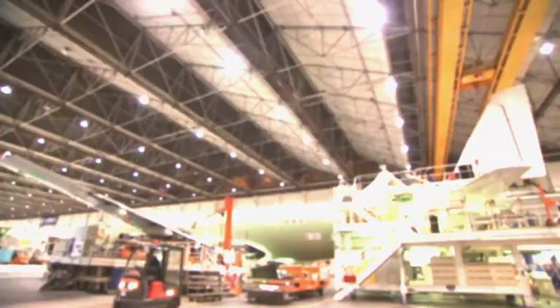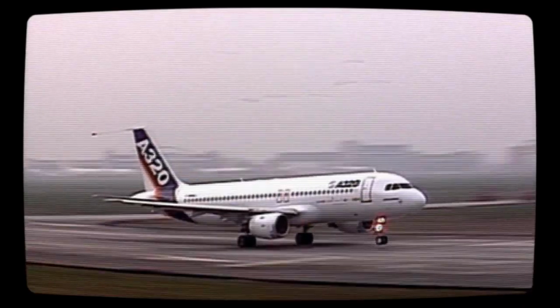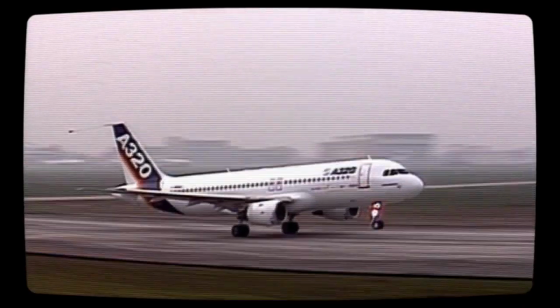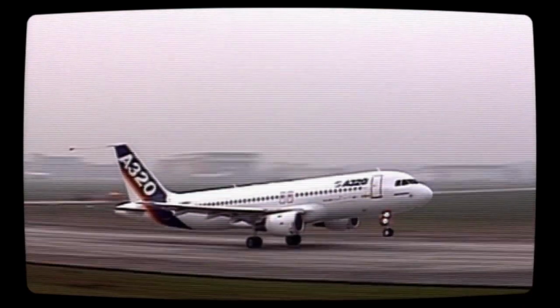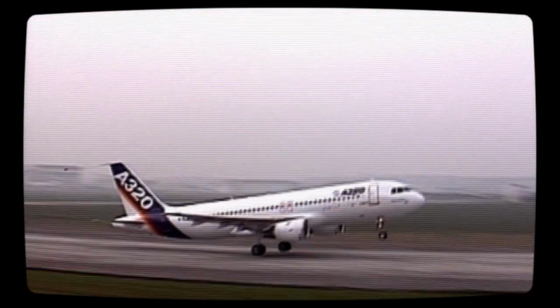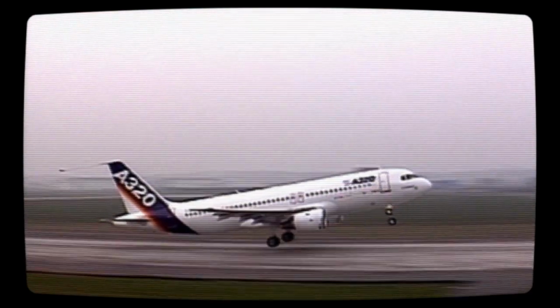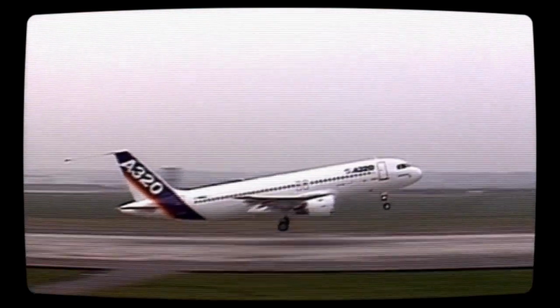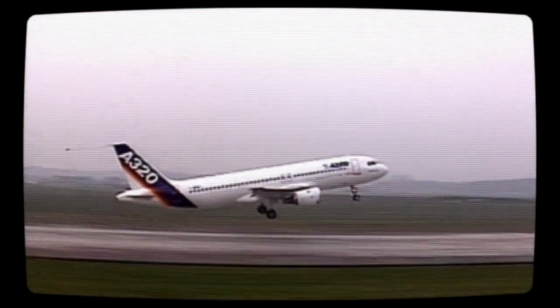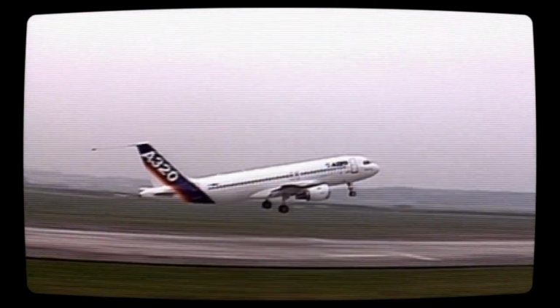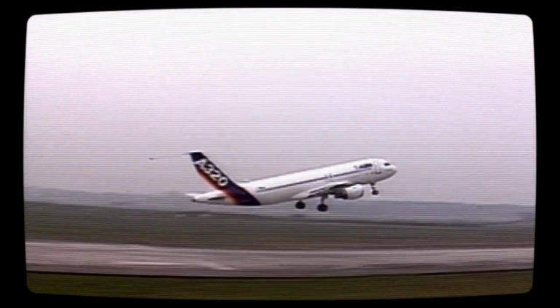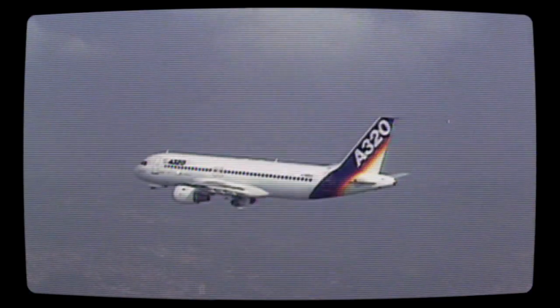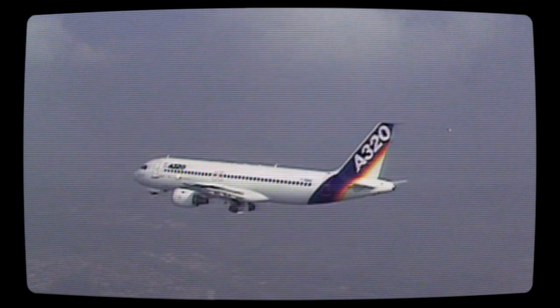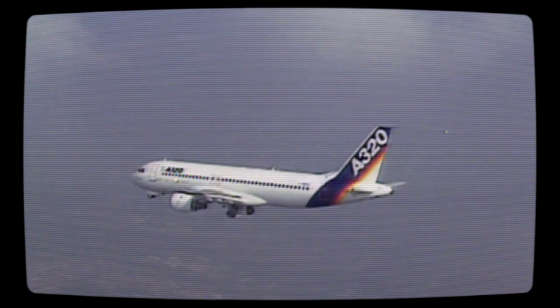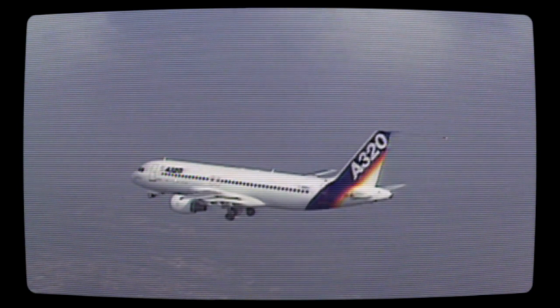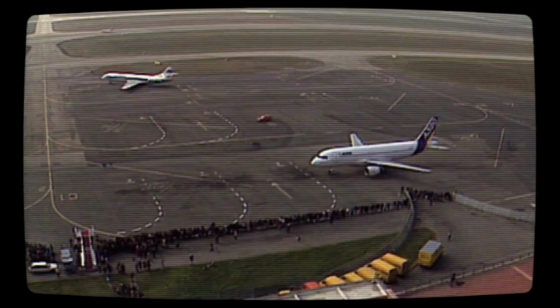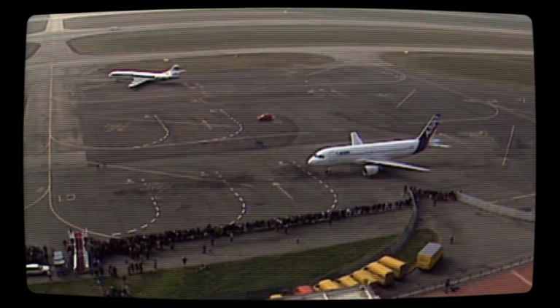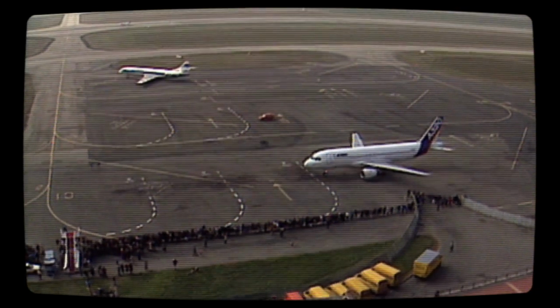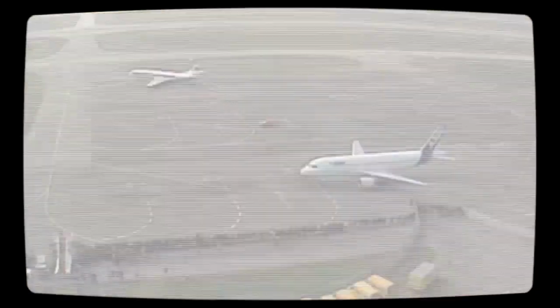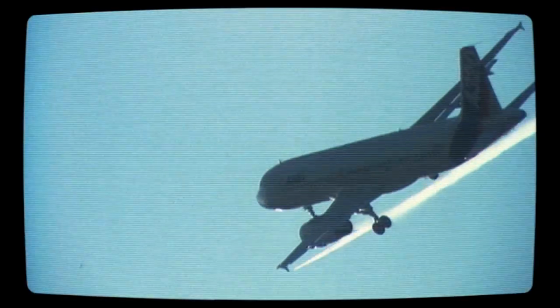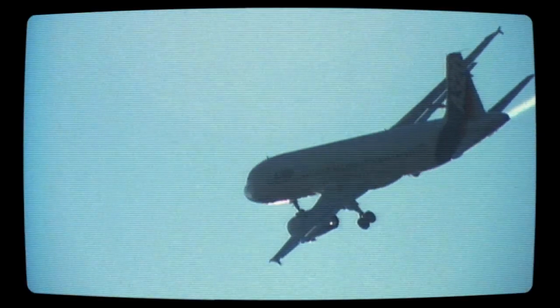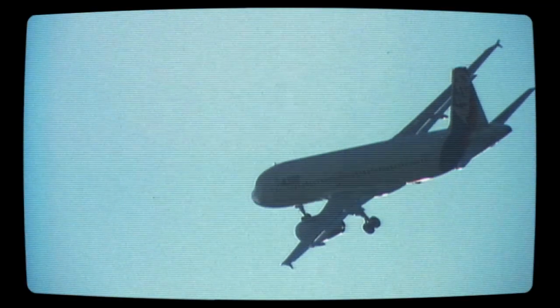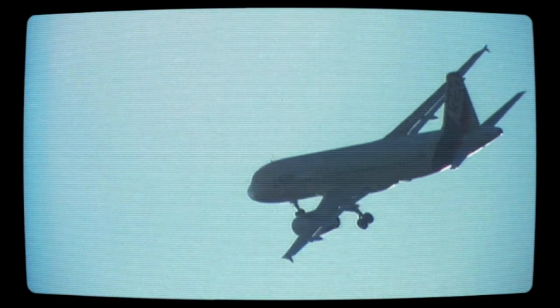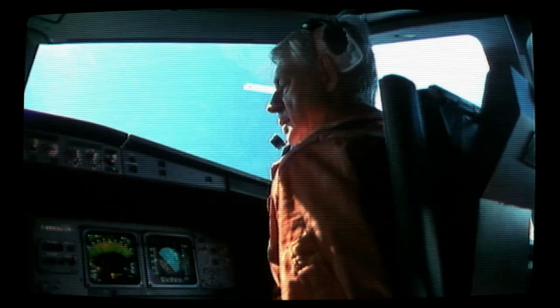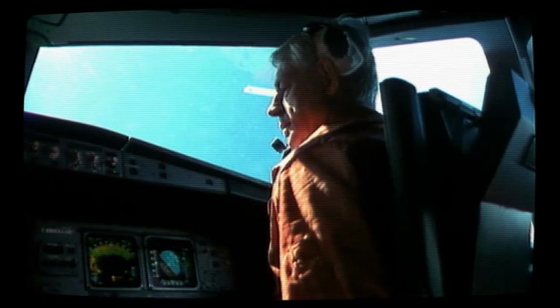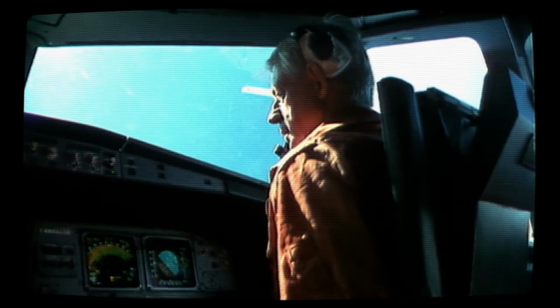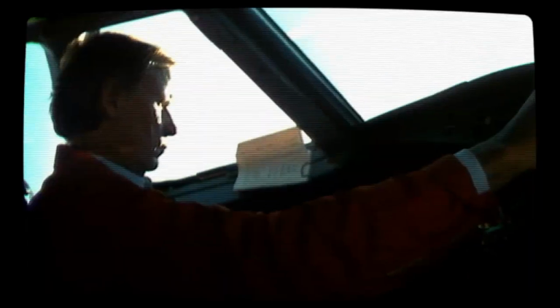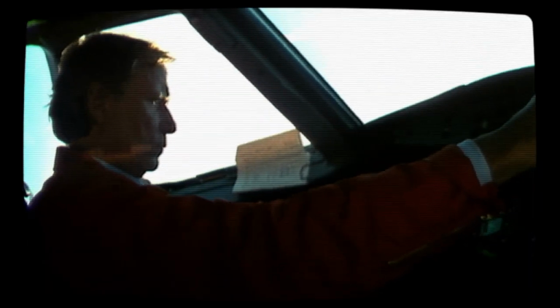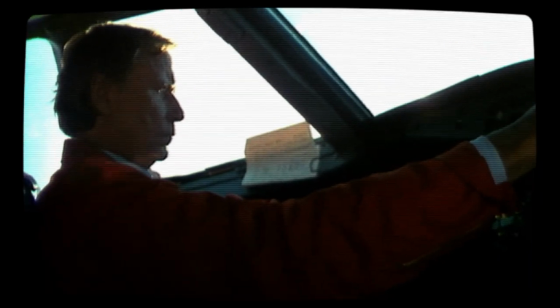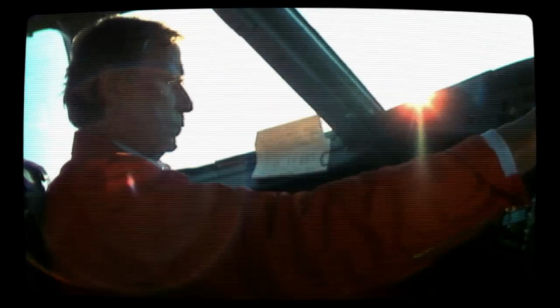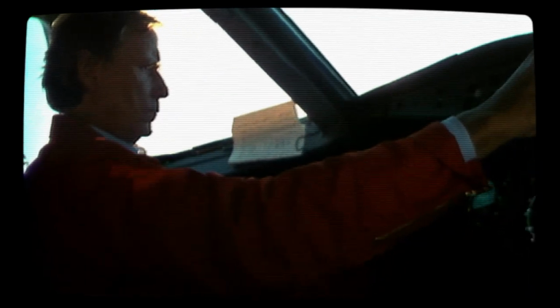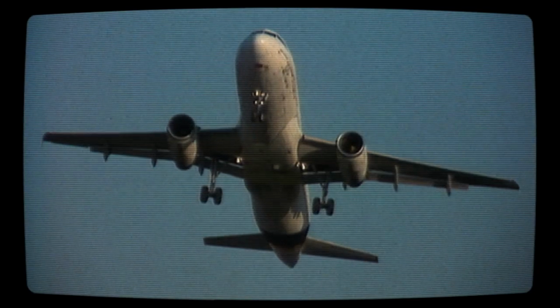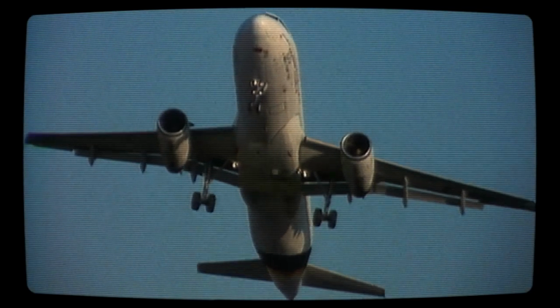The first A320 went into service in 1988, and since then Airbus has invested a staggering 300 million euros a year to ensure the program continues to maintain its innovative lead in the industry.